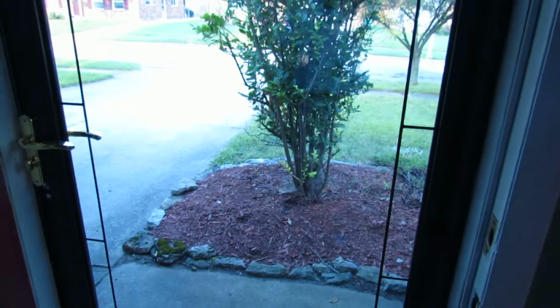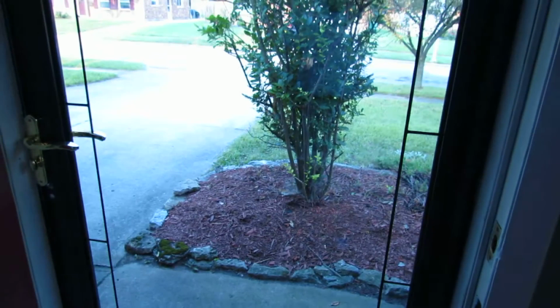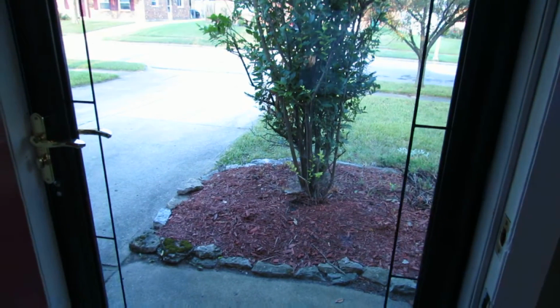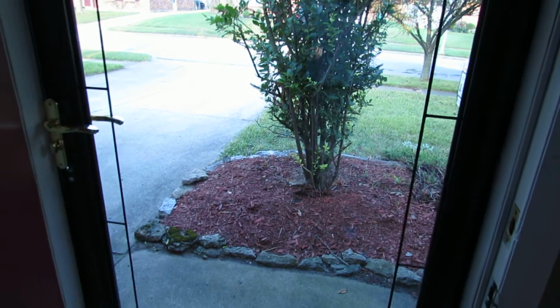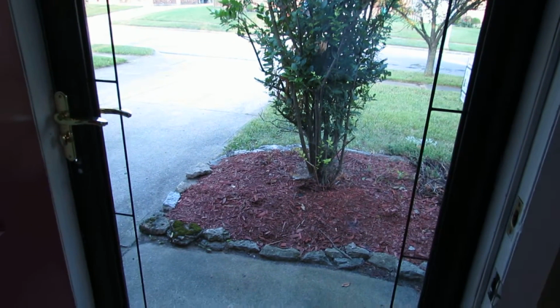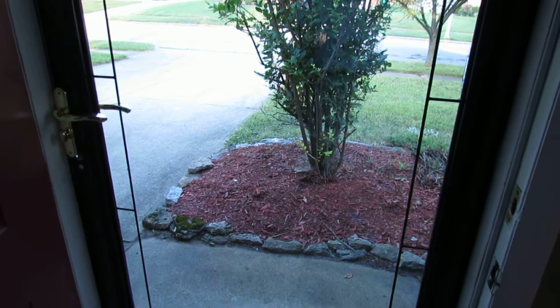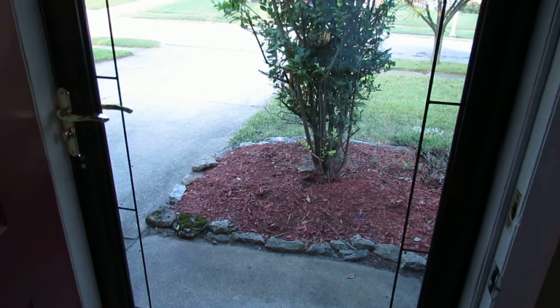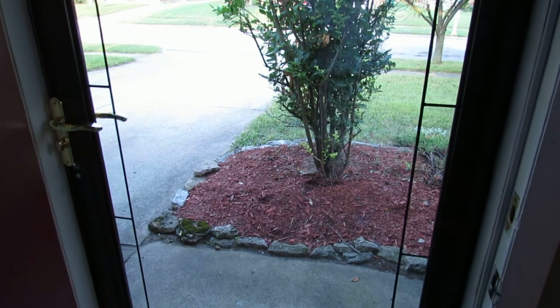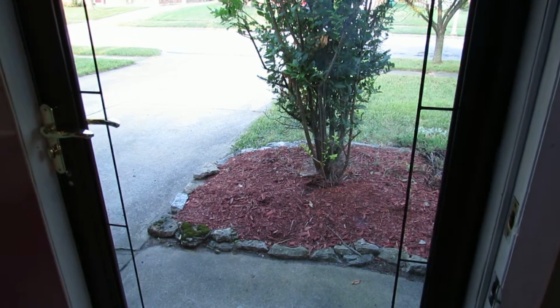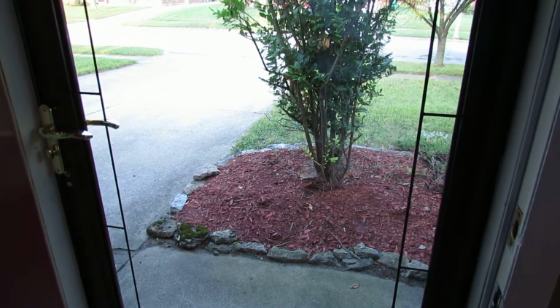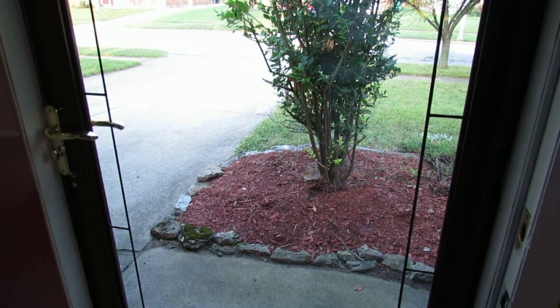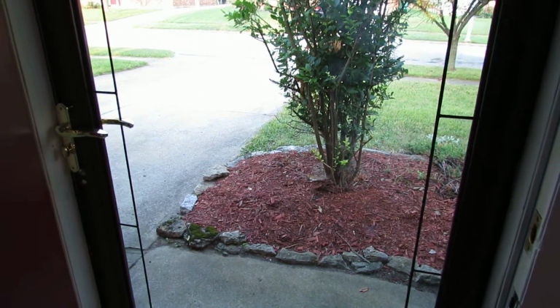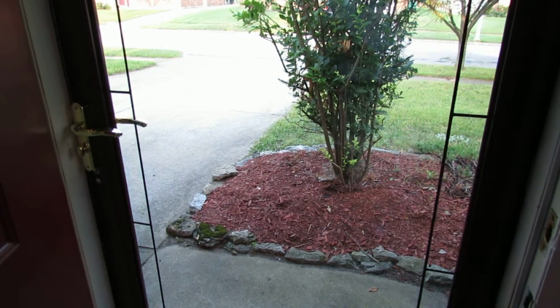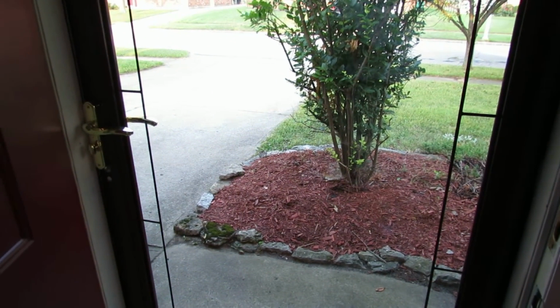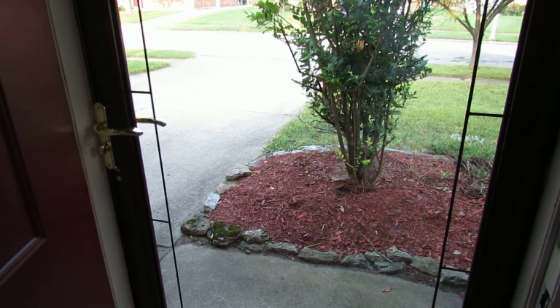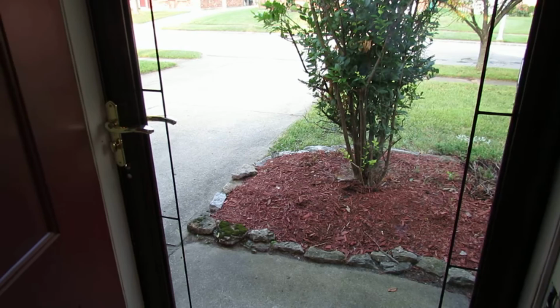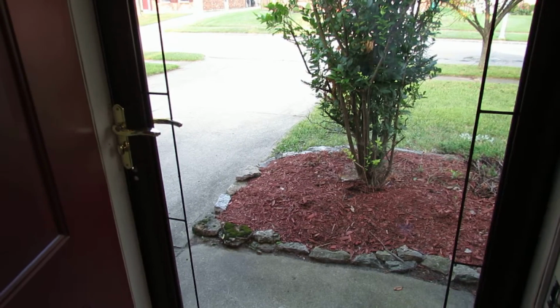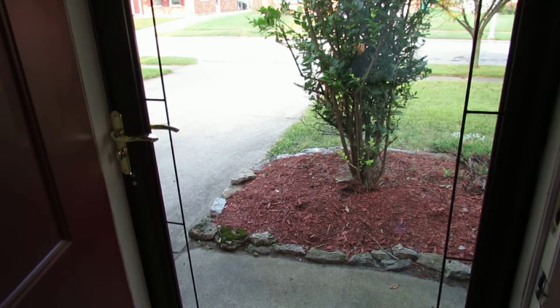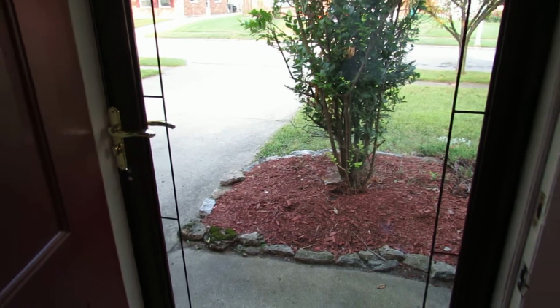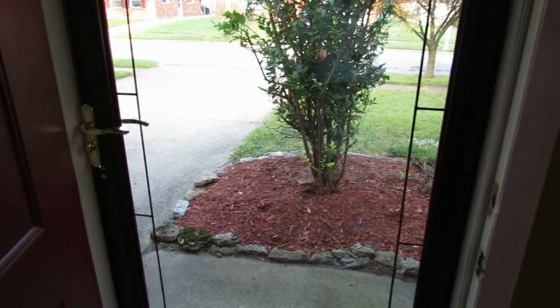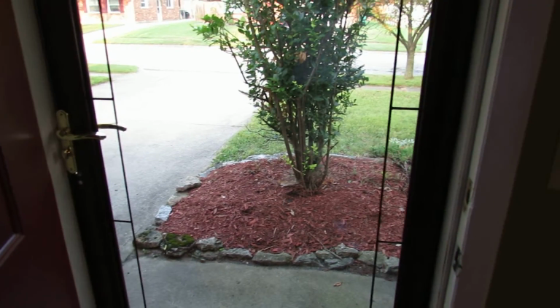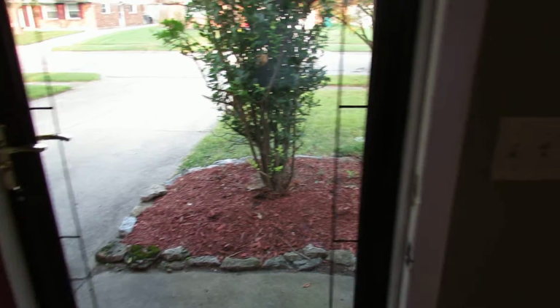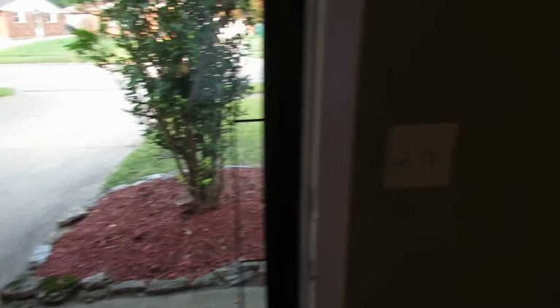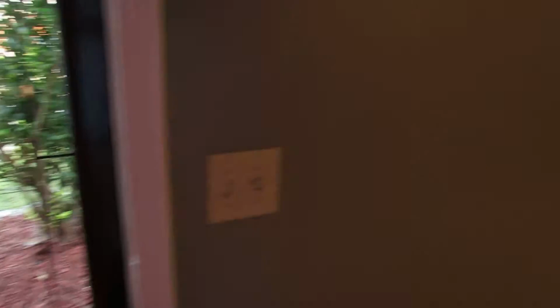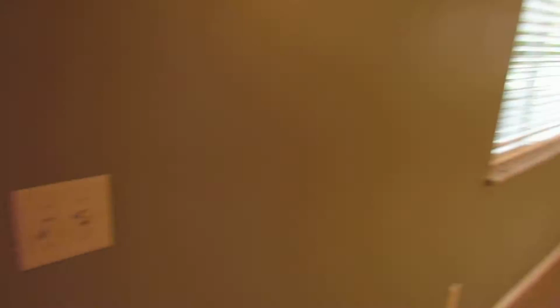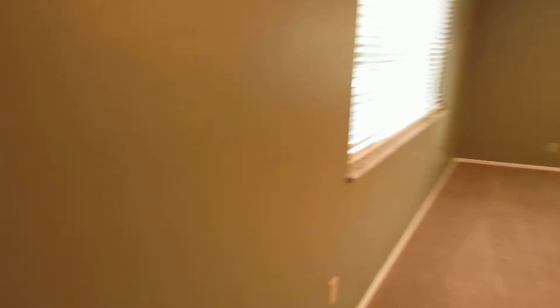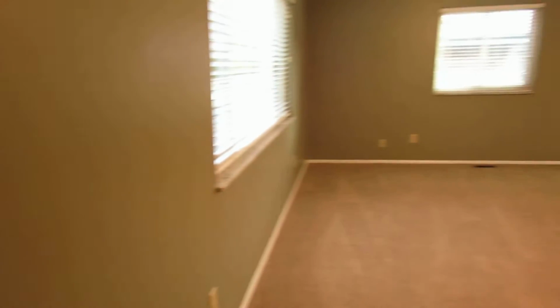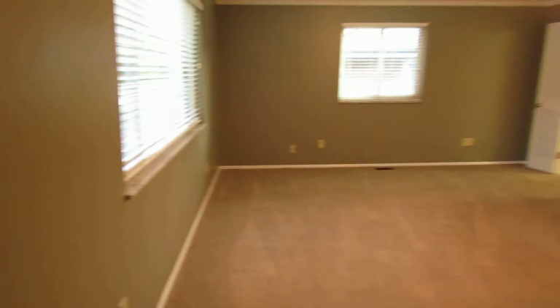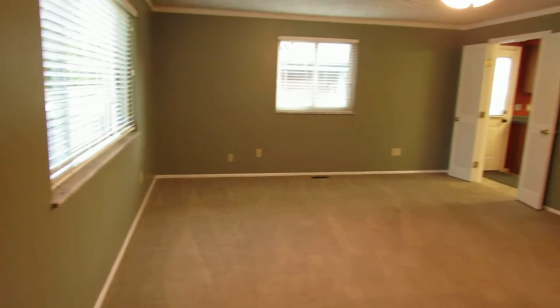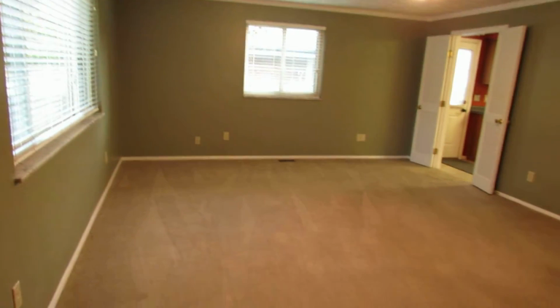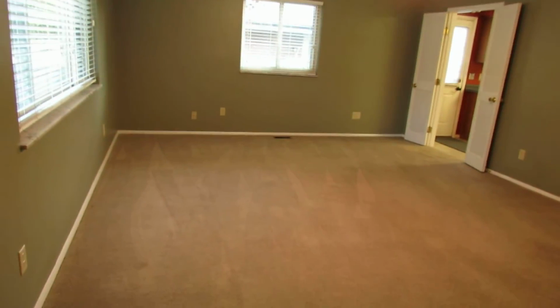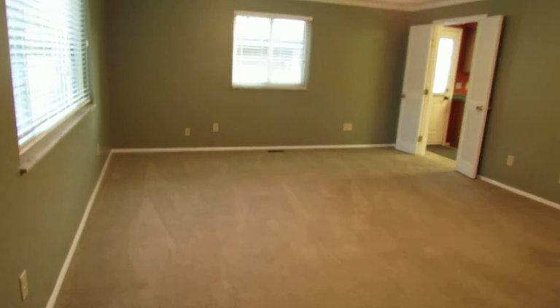We just came through the front door. I wanted to point out this glass door here — kind of a screen door leading to the inside, which is very nice.